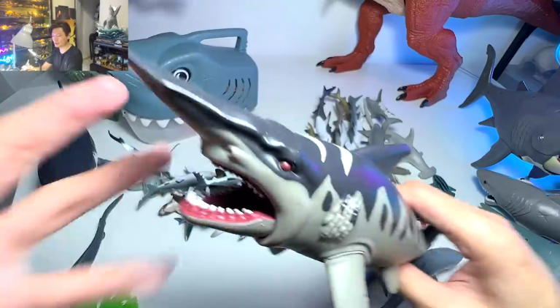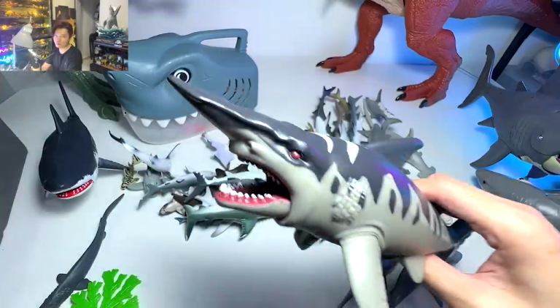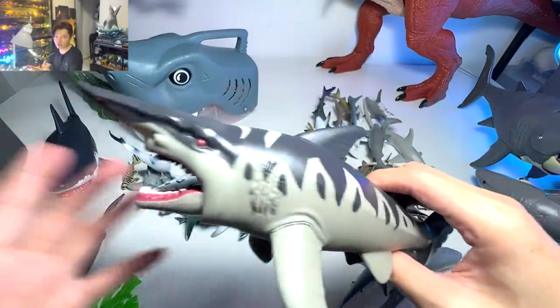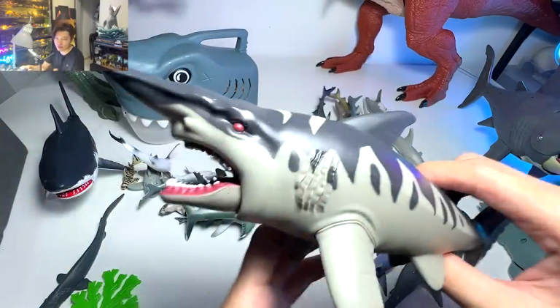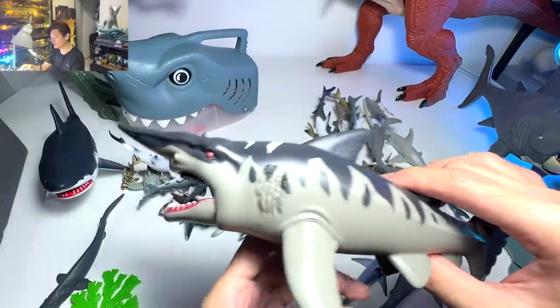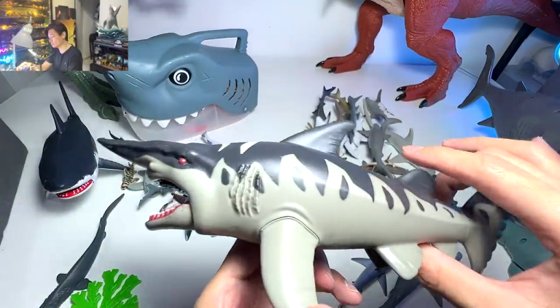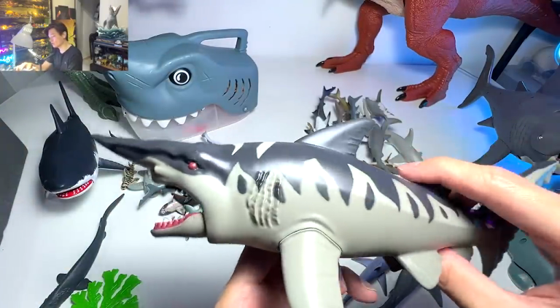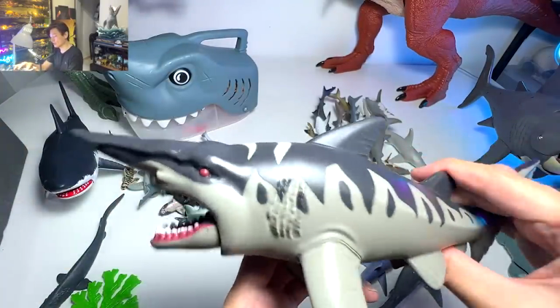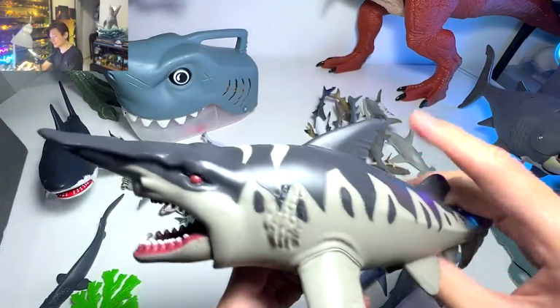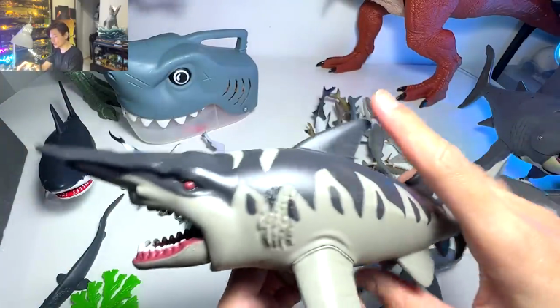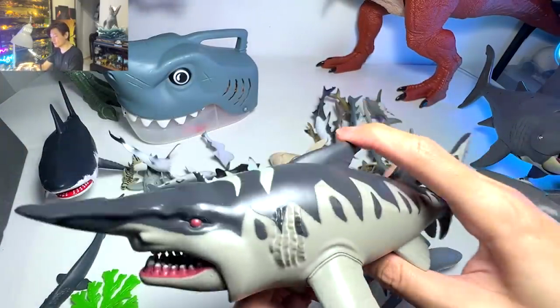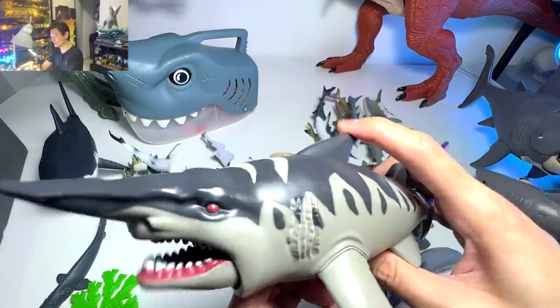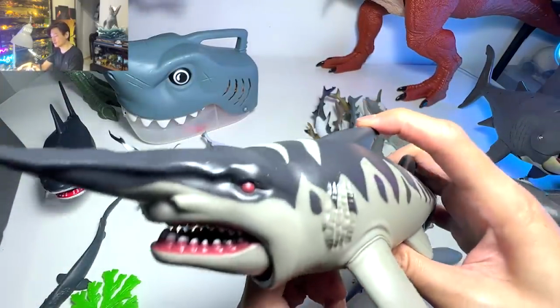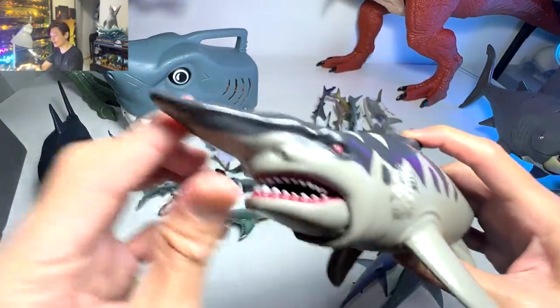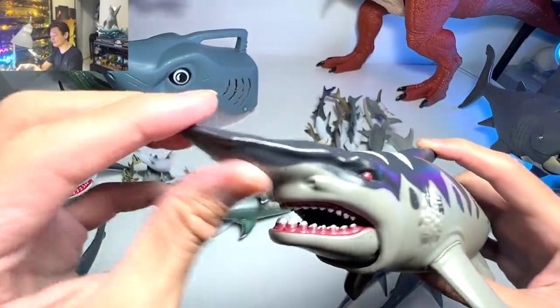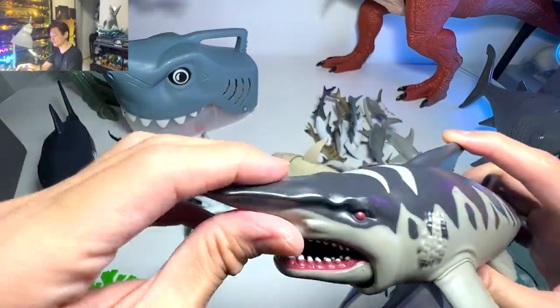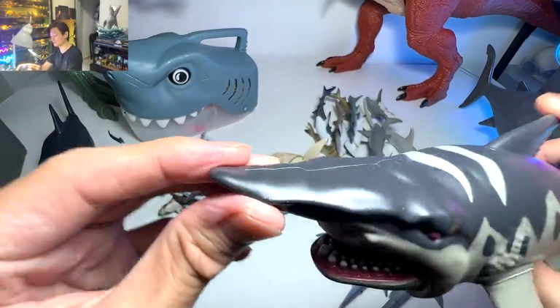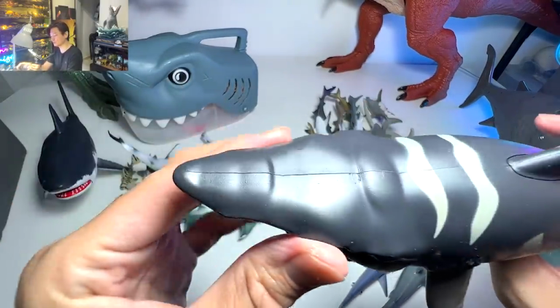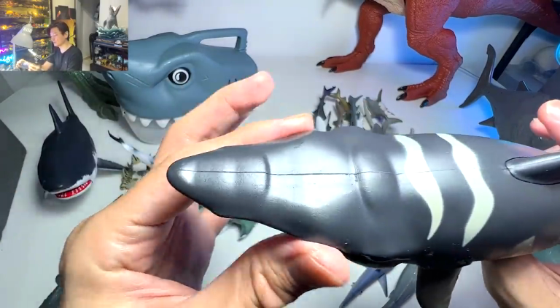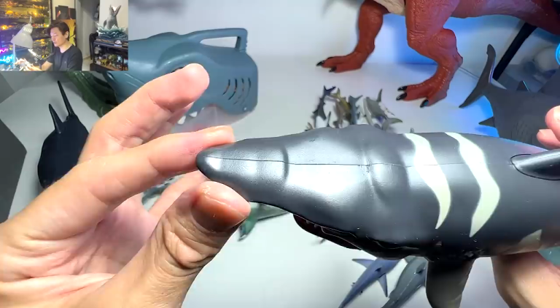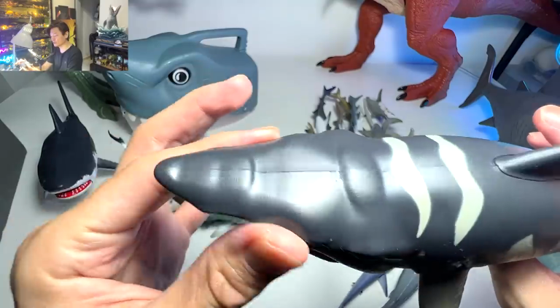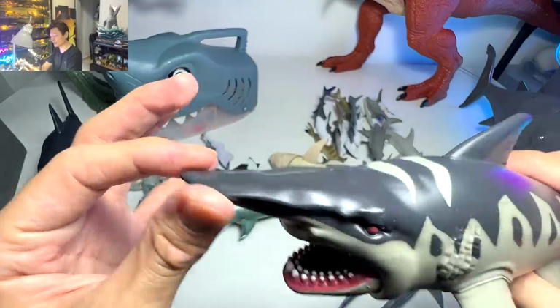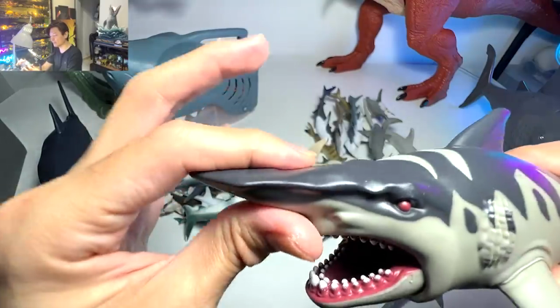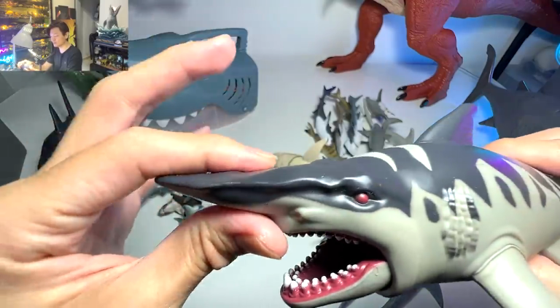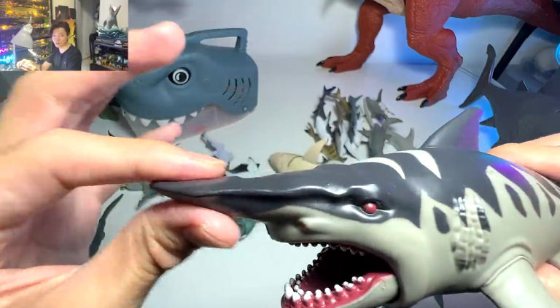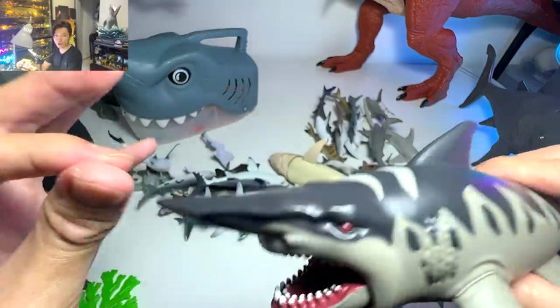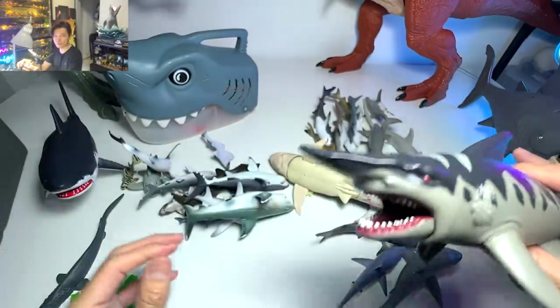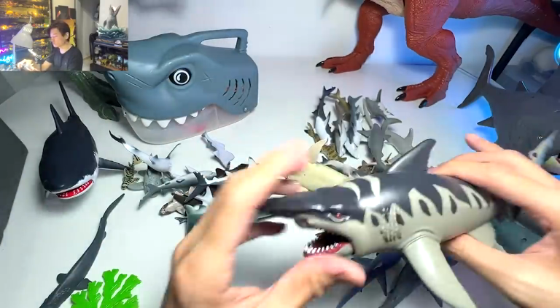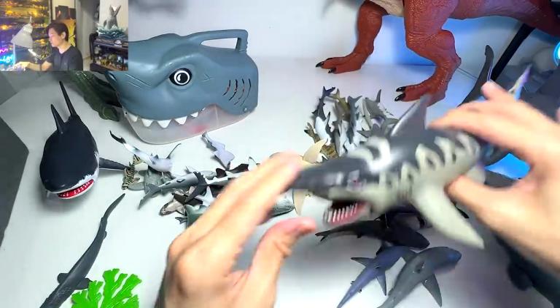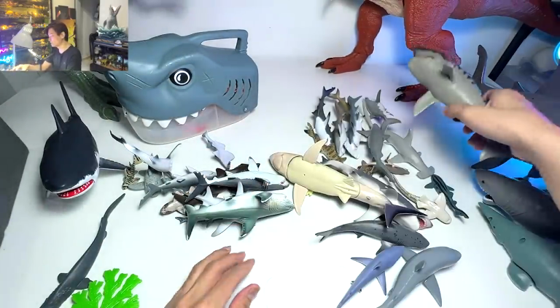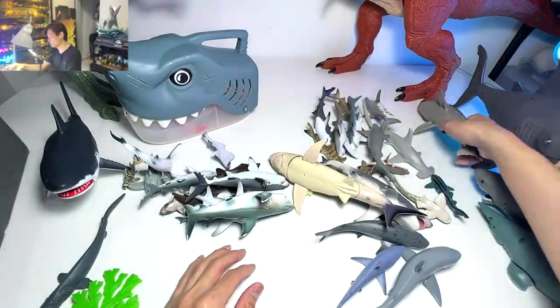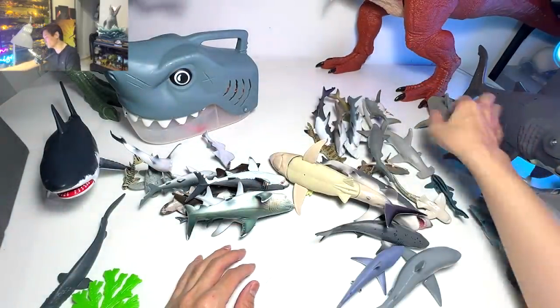Moving on, another beautiful goblin shark figure. This one looks a bit more cartoonish and kiddish, but it's still a really beautiful one. I really love how they've actually sculpted the snout right here — which is really striking. I love it.